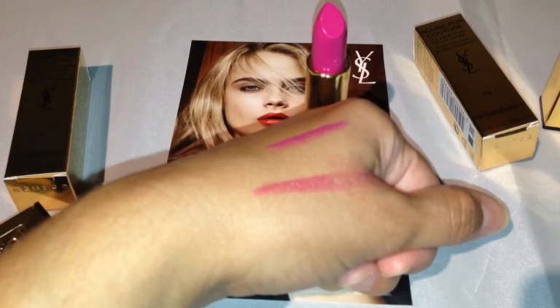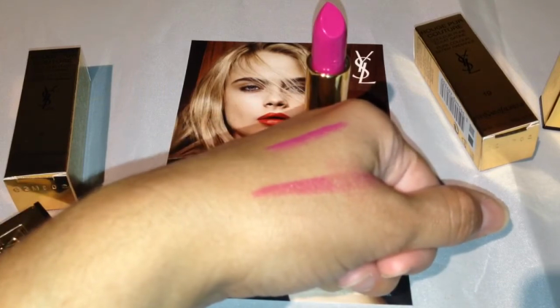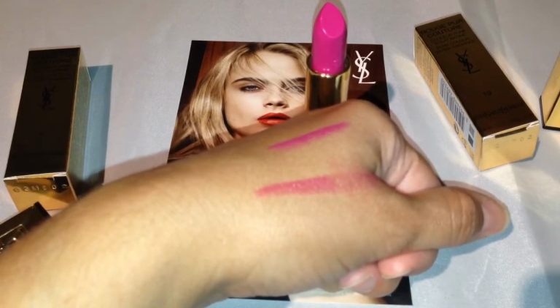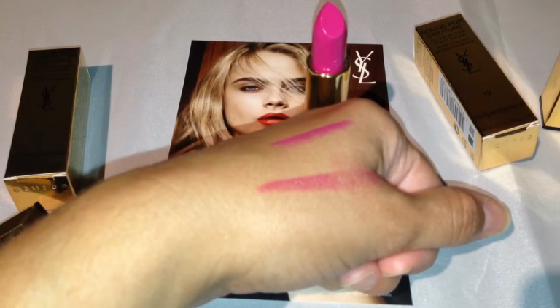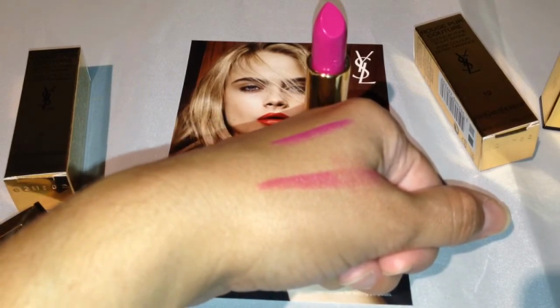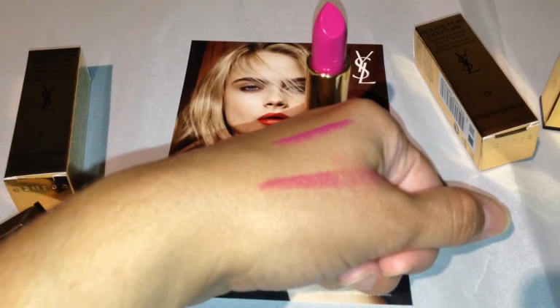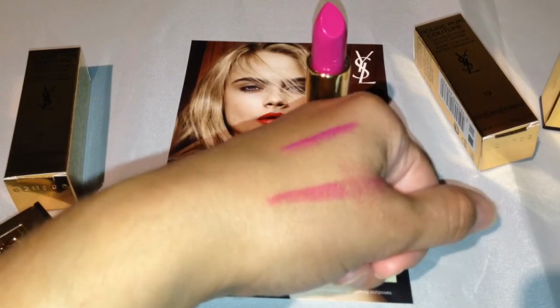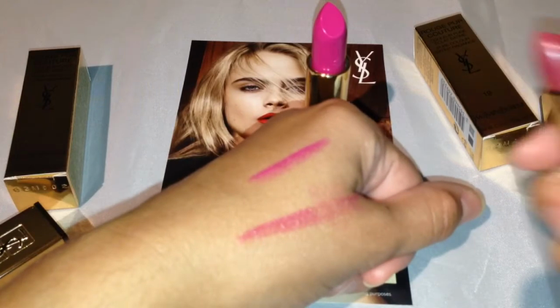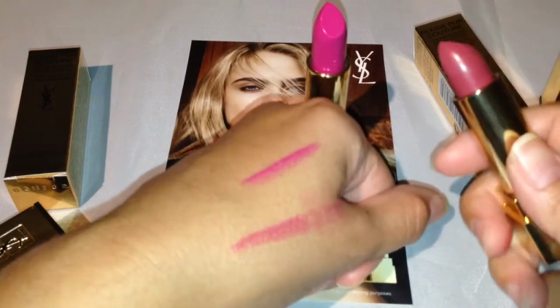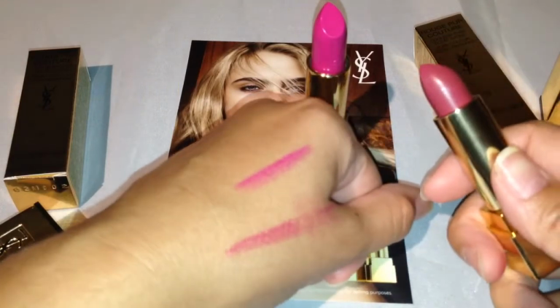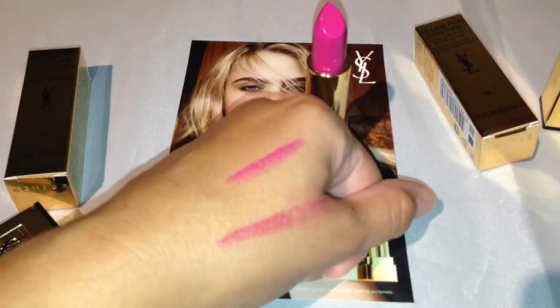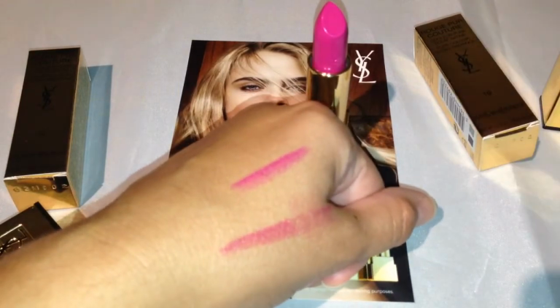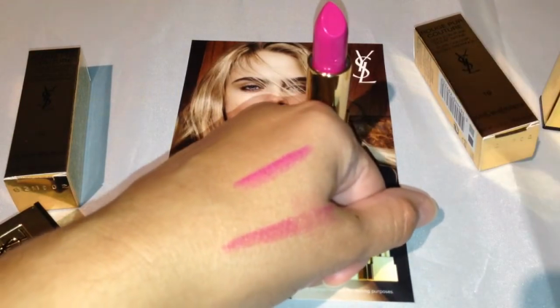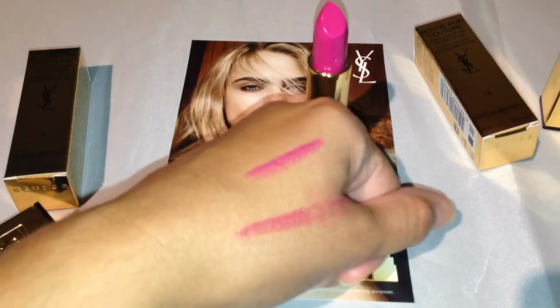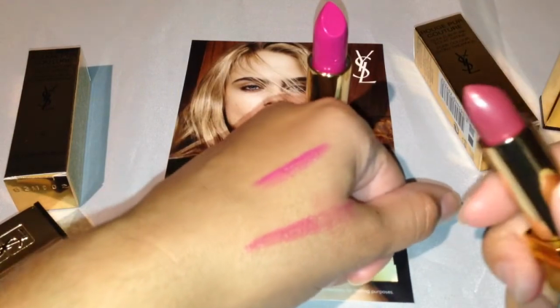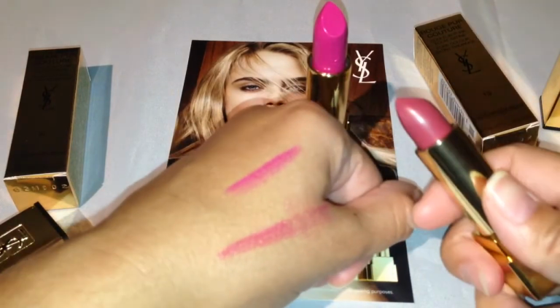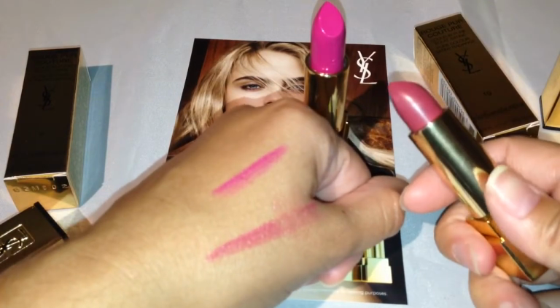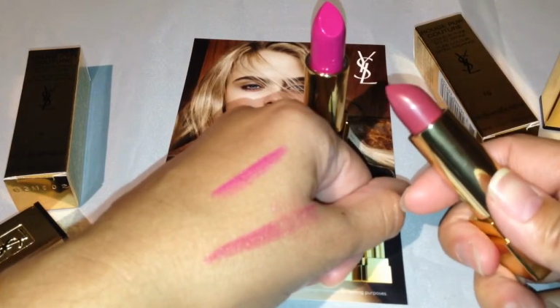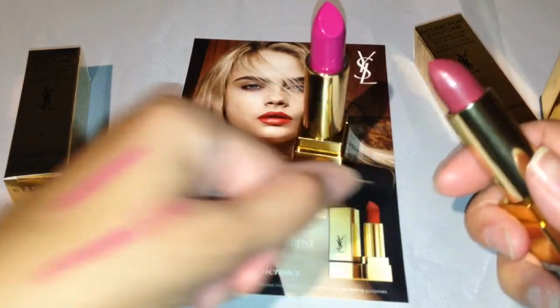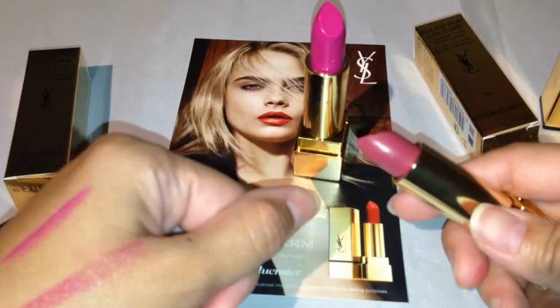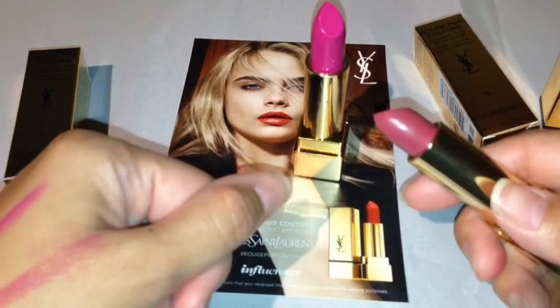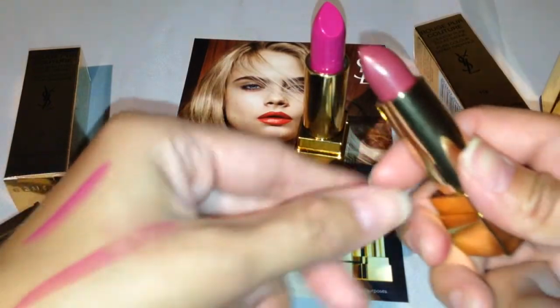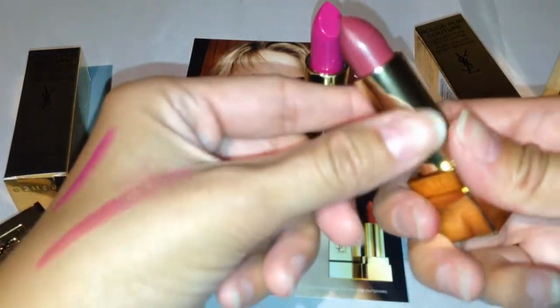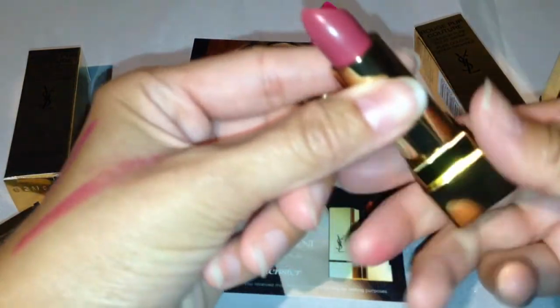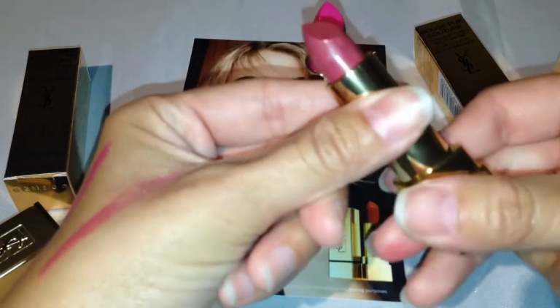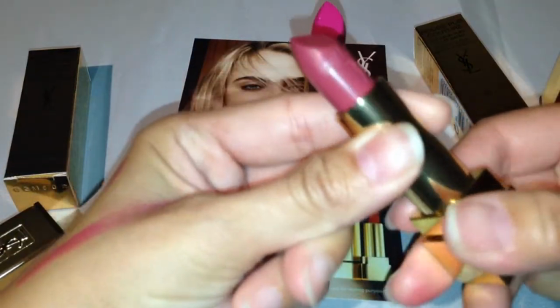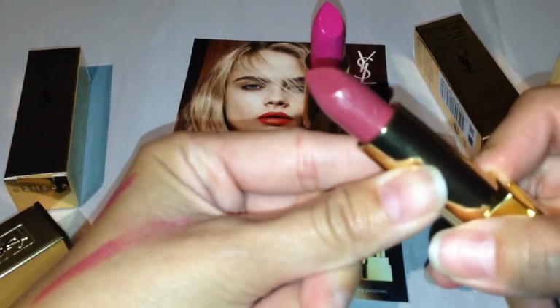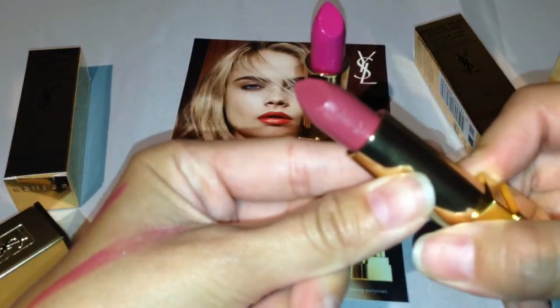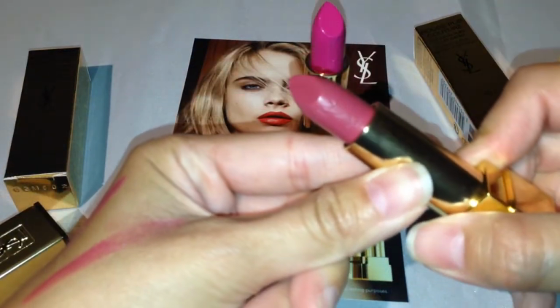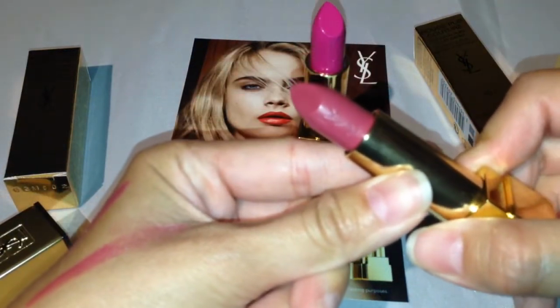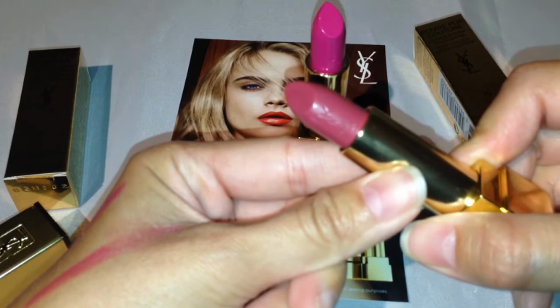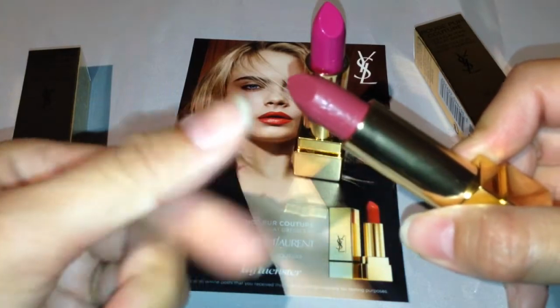I wonder if it smells — it doesn't have a bad scent to it, but there's nothing fruity or anything about it. It is fragranced though. These are gorgeous, and this one as well has that Yves Saint Laurent engraving right there.